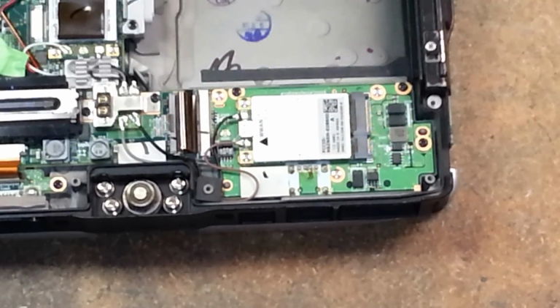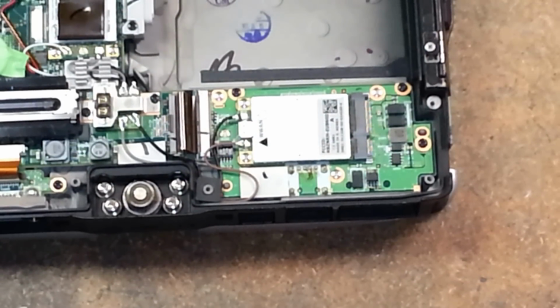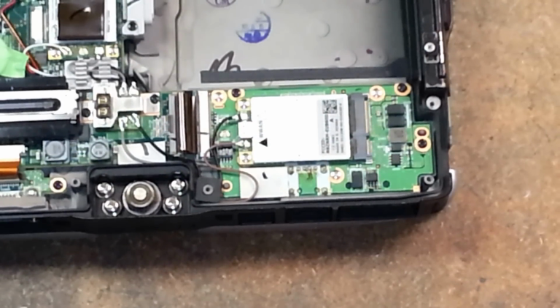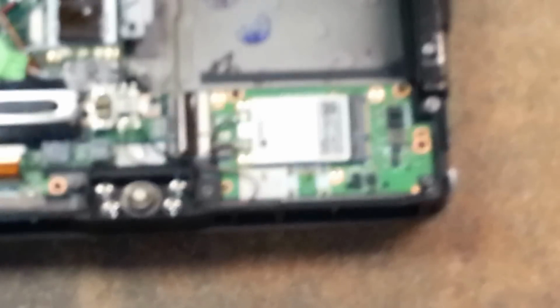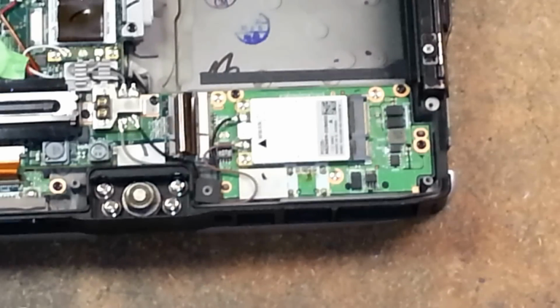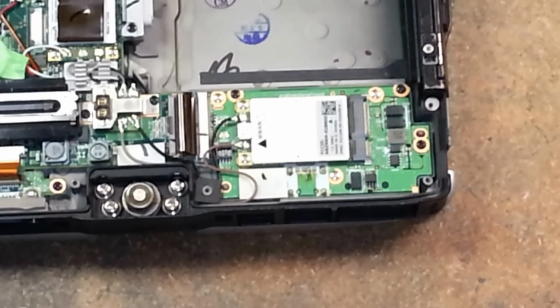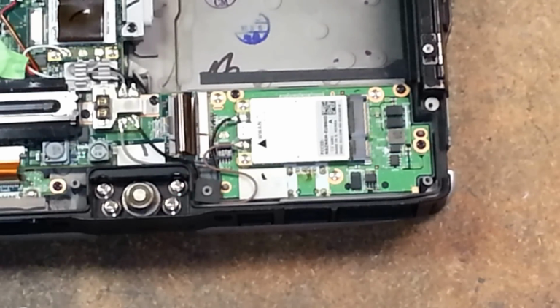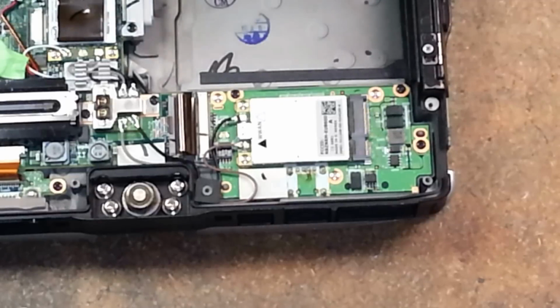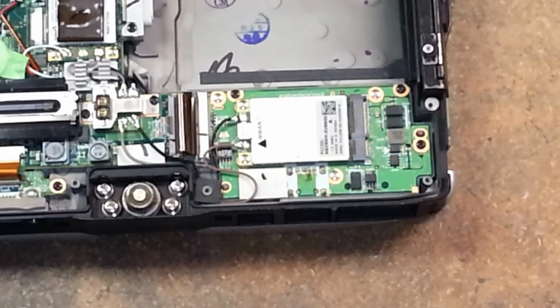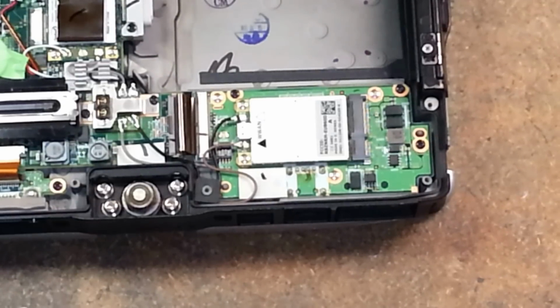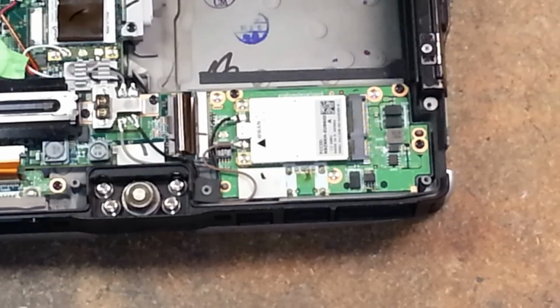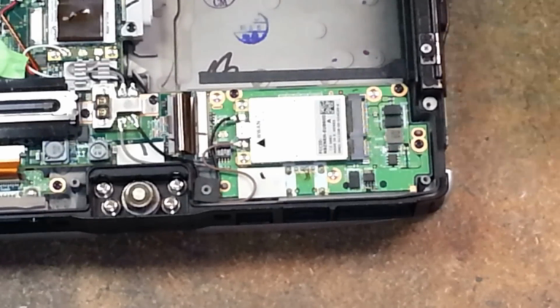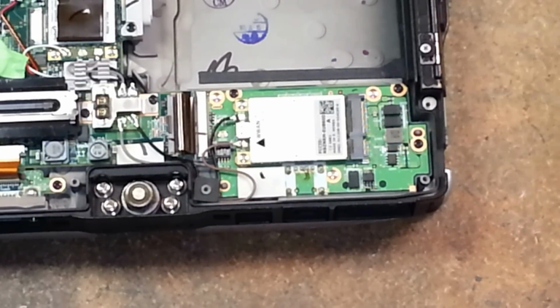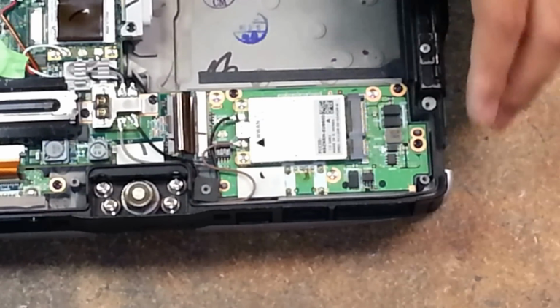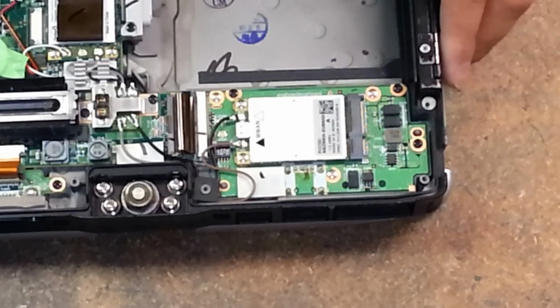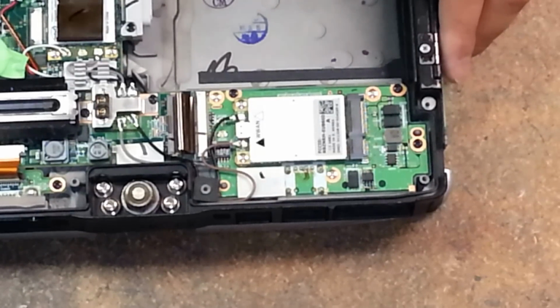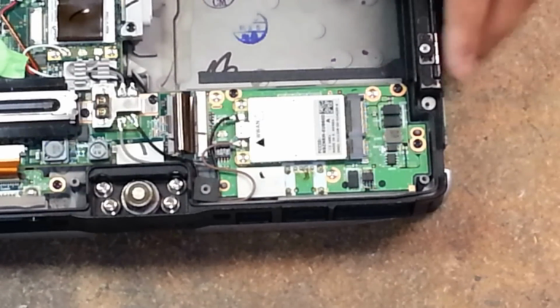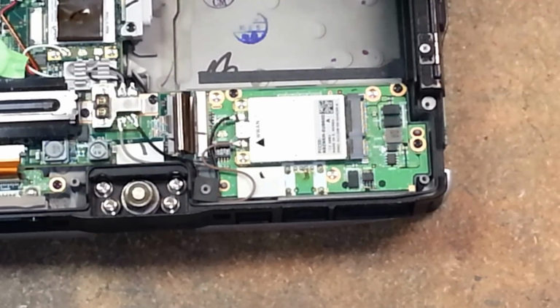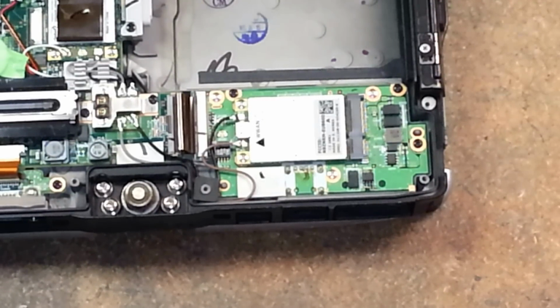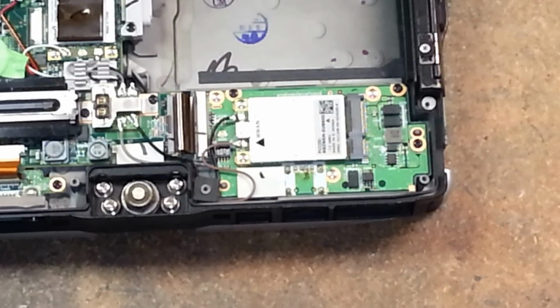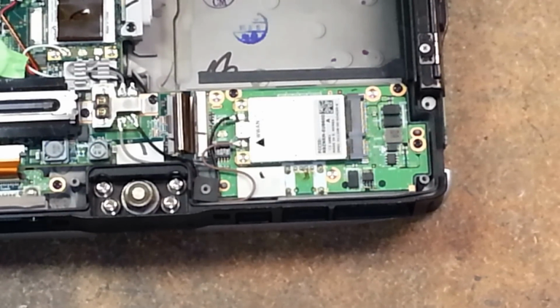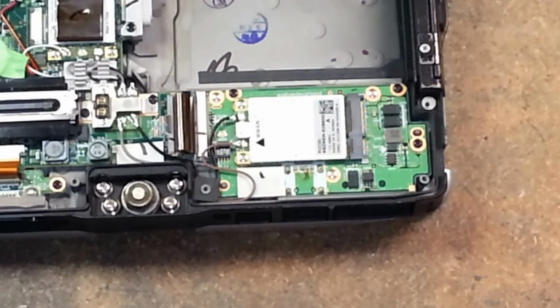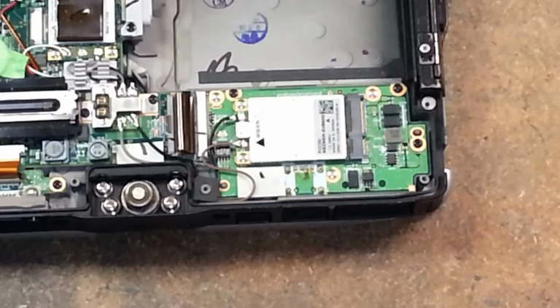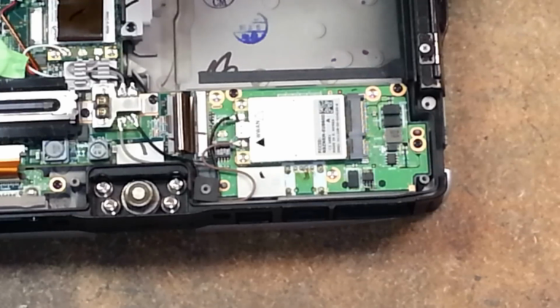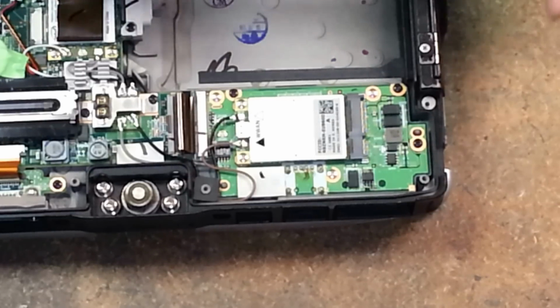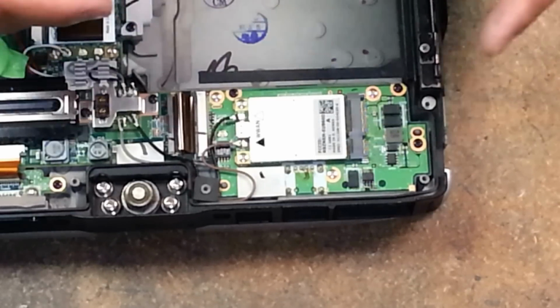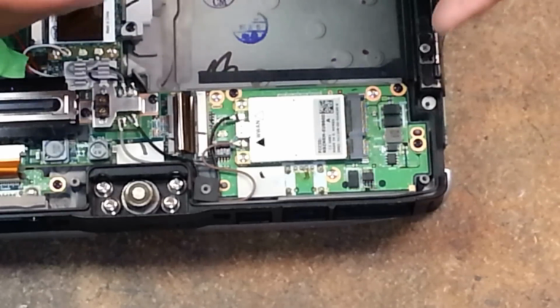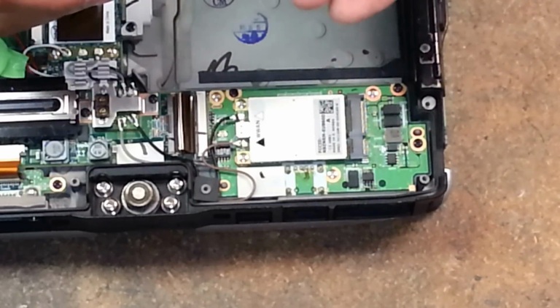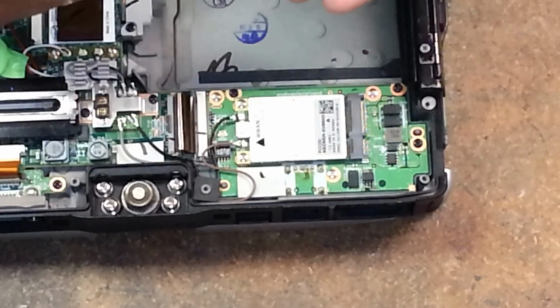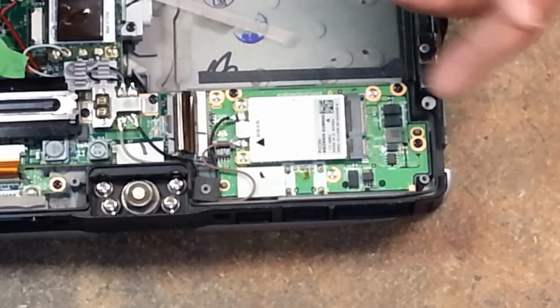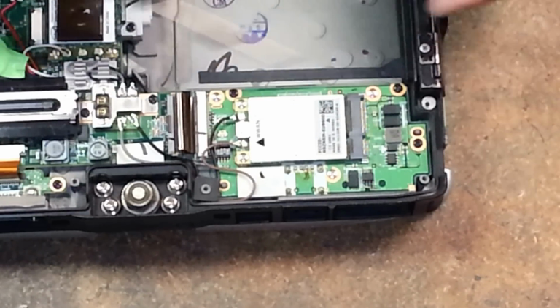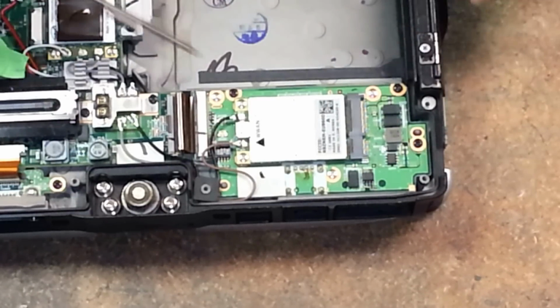Let me see if I can get it to focus. Hopefully that's in focus — I can't really see it up there. We're going to use a number zero screwdriver, and I have a magnet on it just so that my screws stick to it.